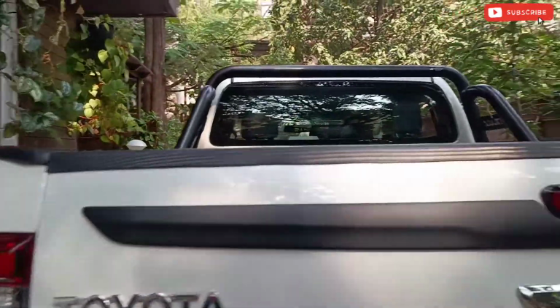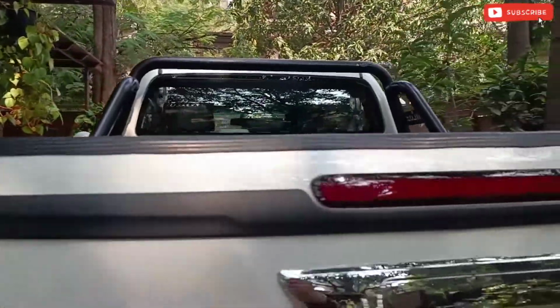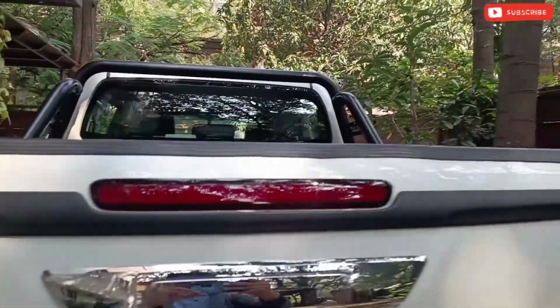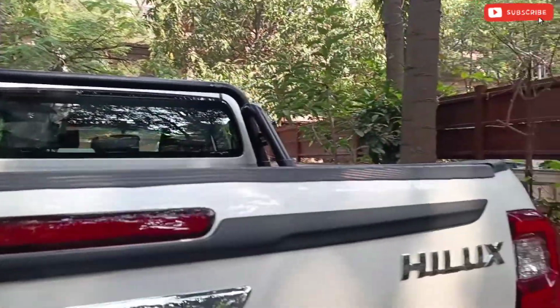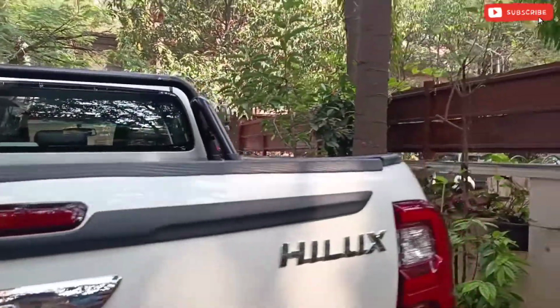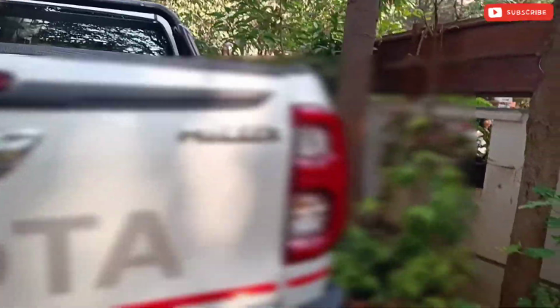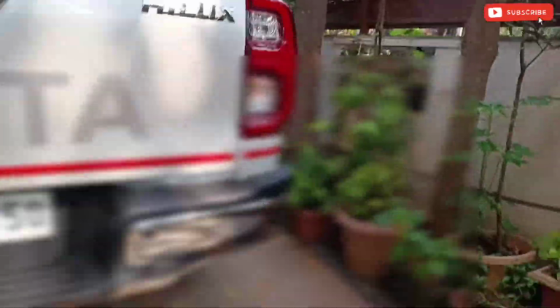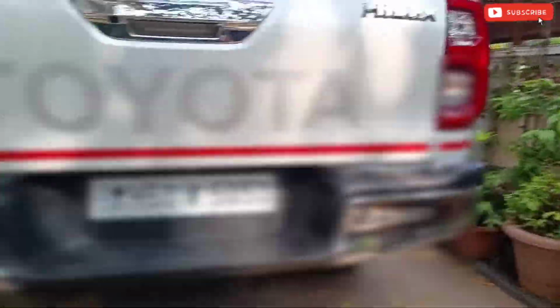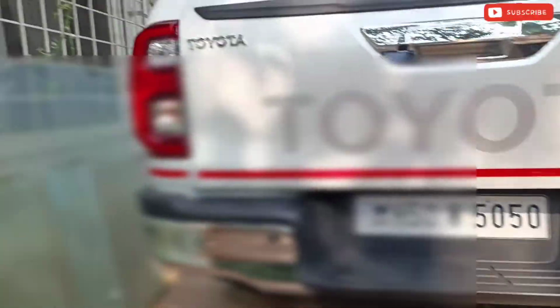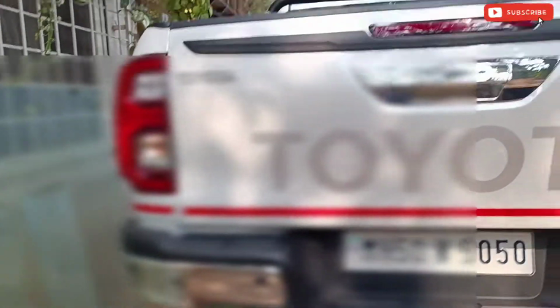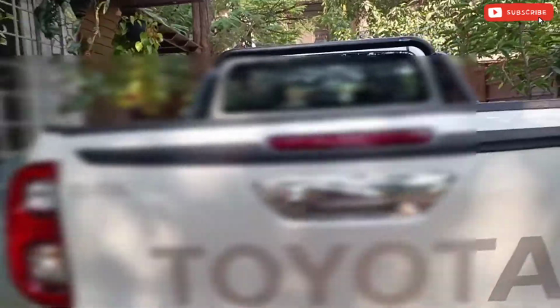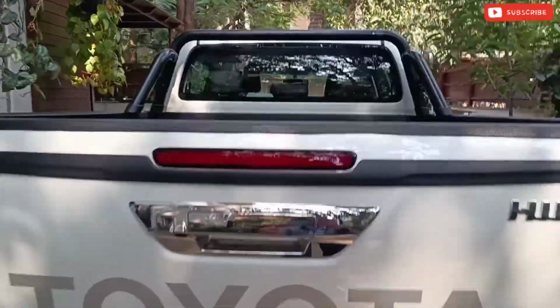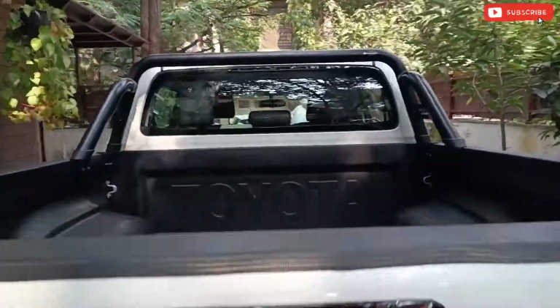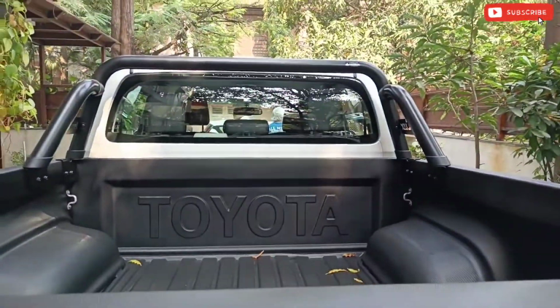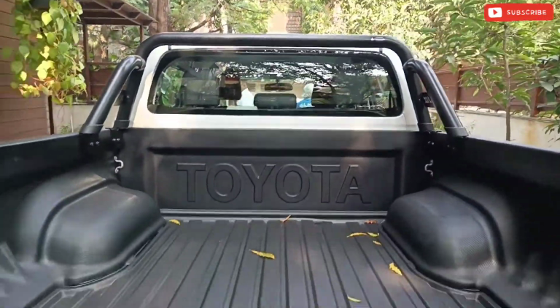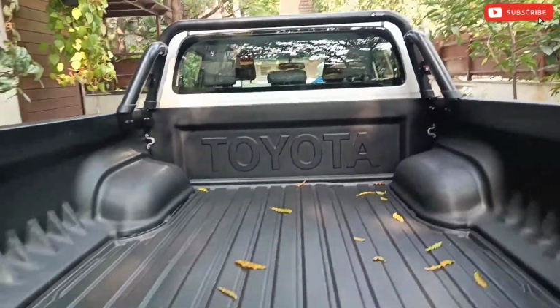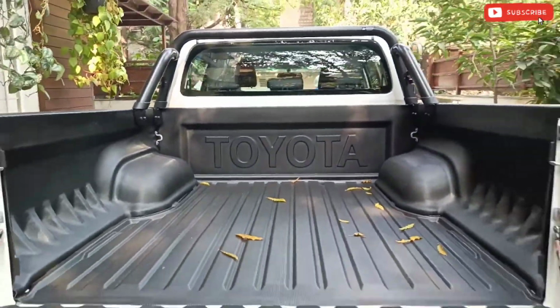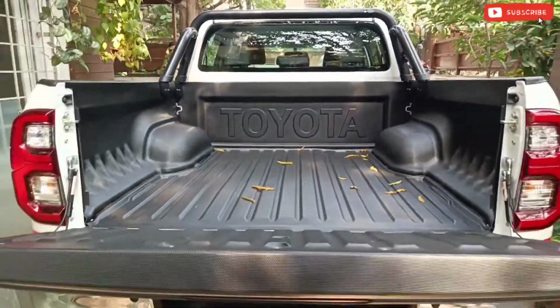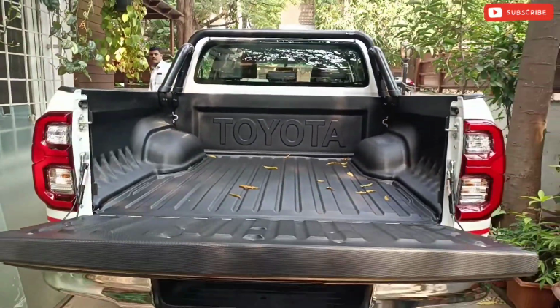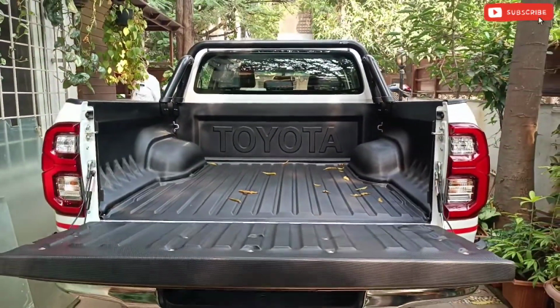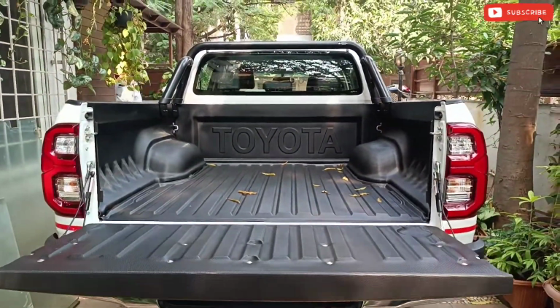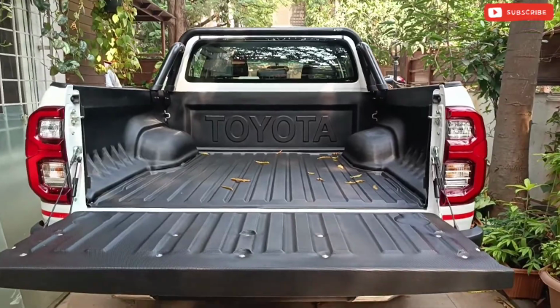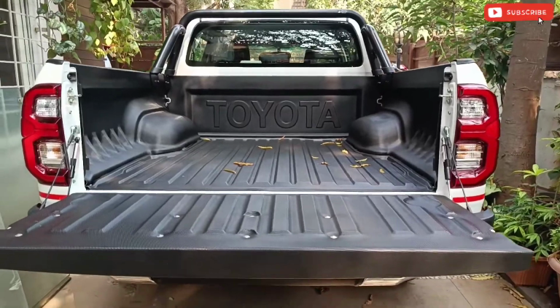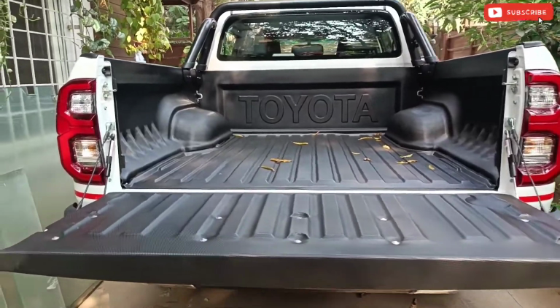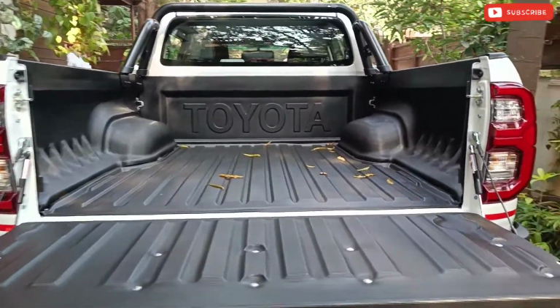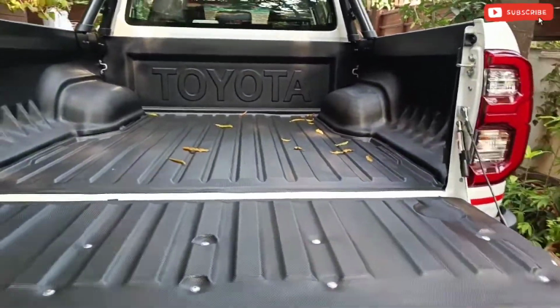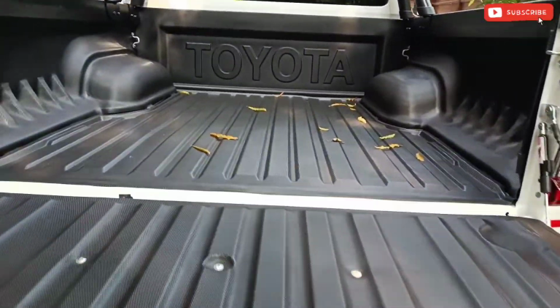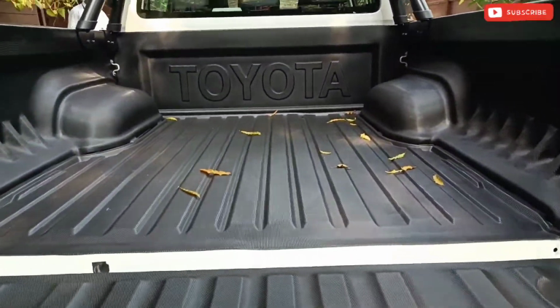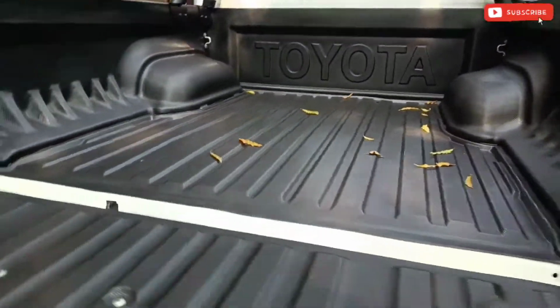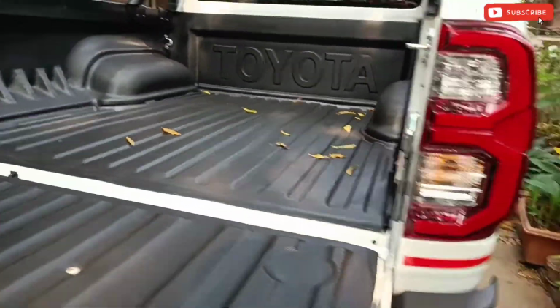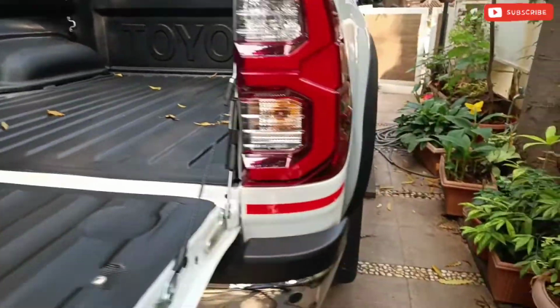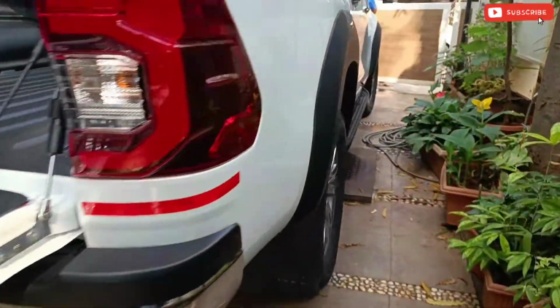This is the tailgate garnish — it is also a good accessory for looks. Now the most important accessory of the Hilux is the bed liner. This is a plastic part and it keeps your car protected from any scratches or damages whenever you put any material in it.